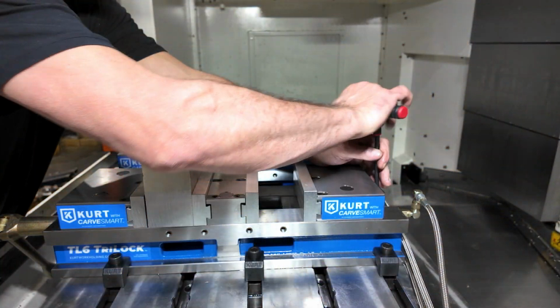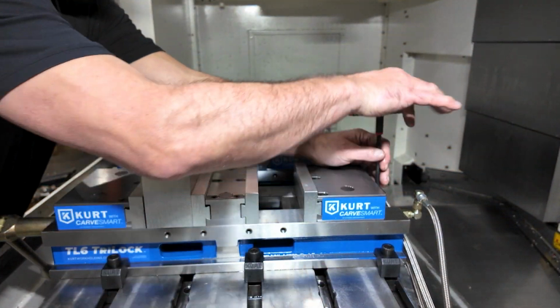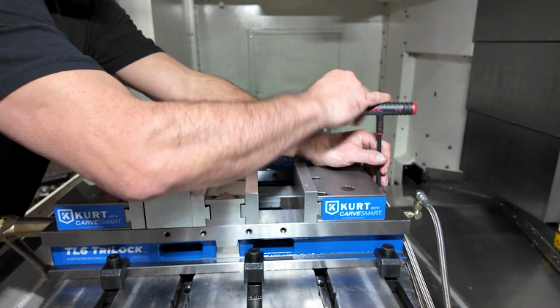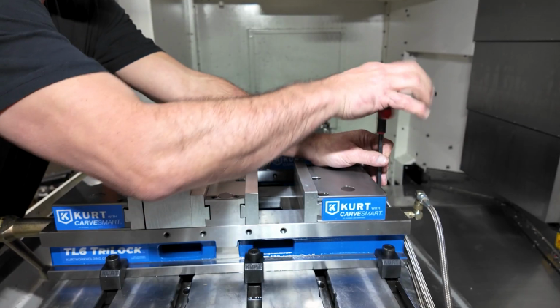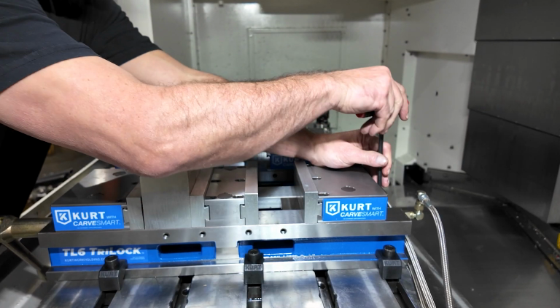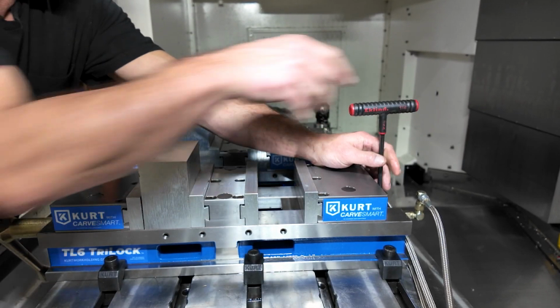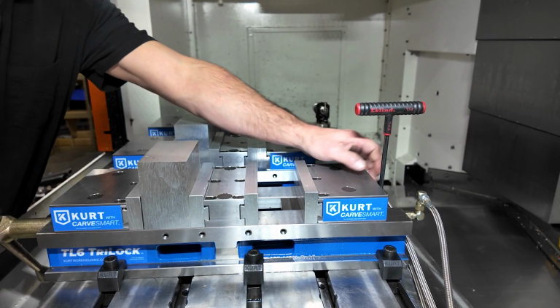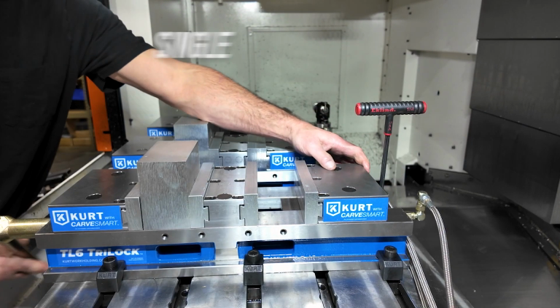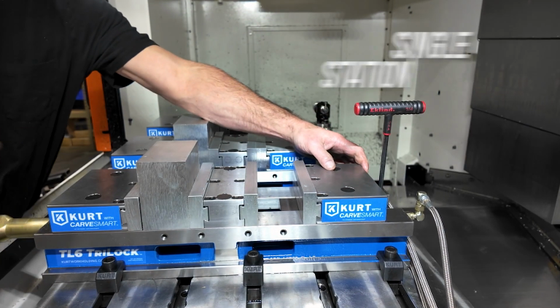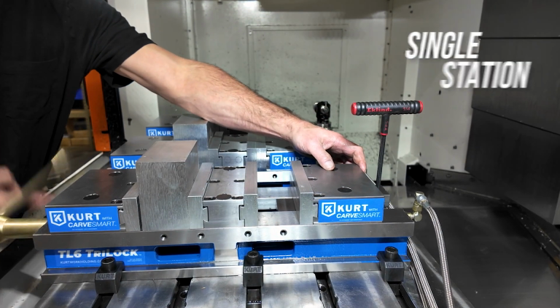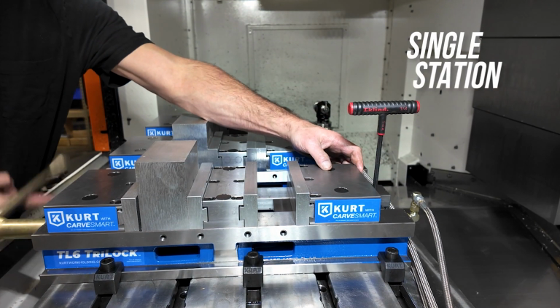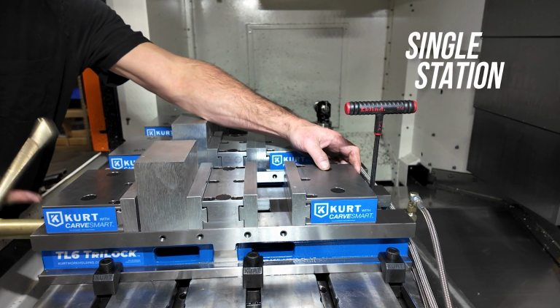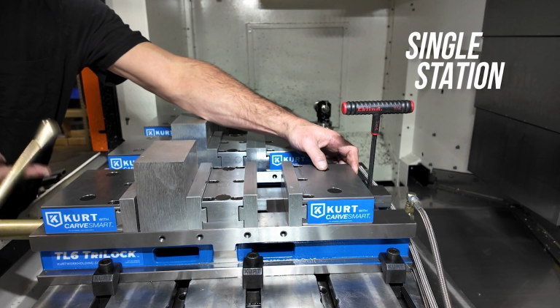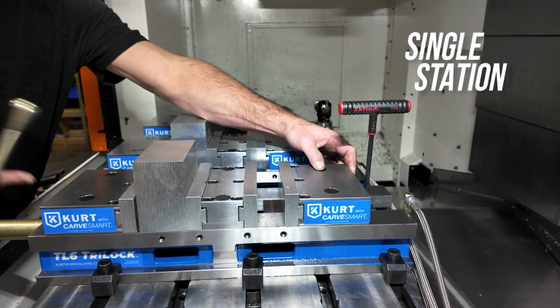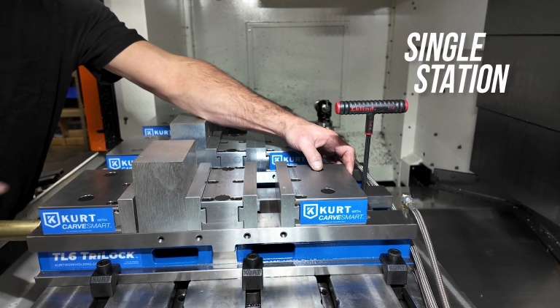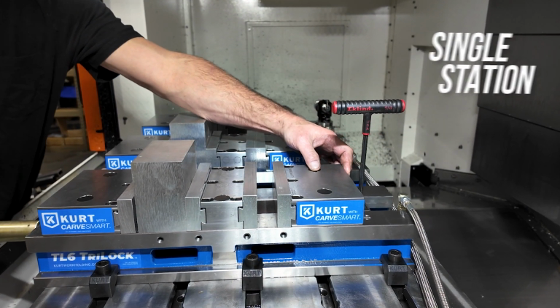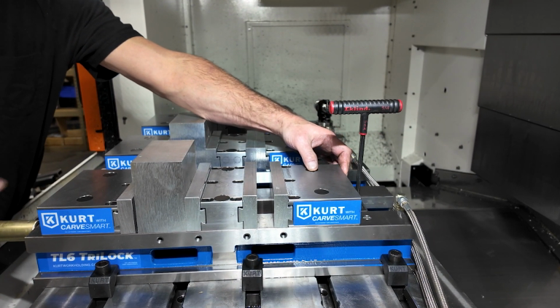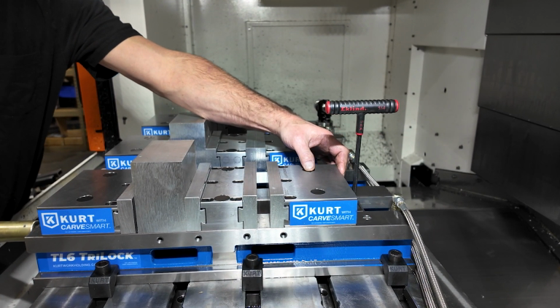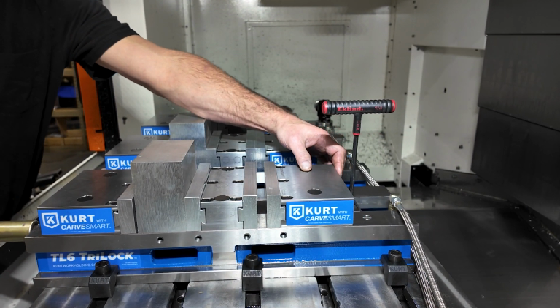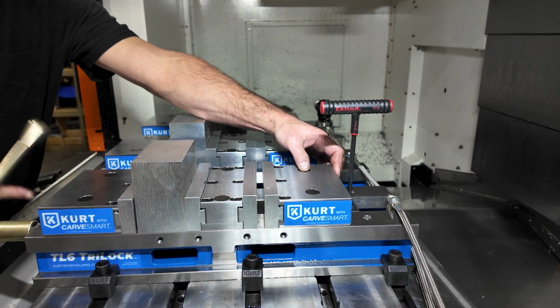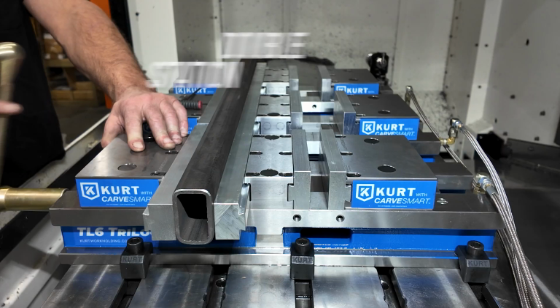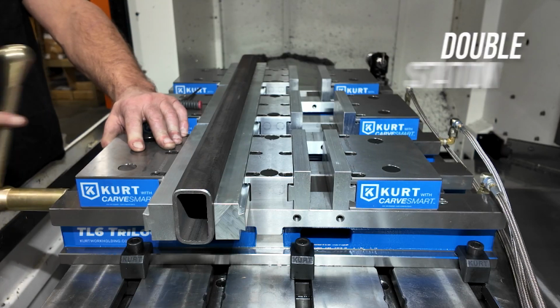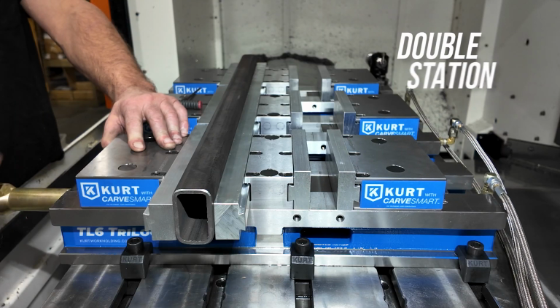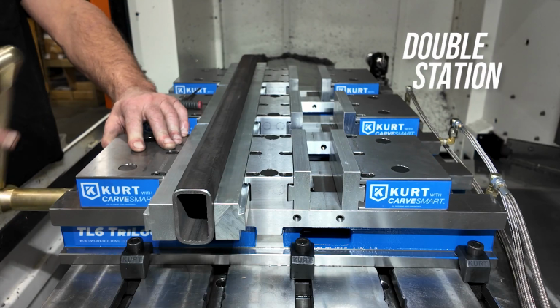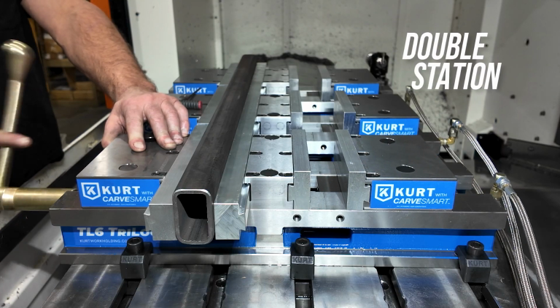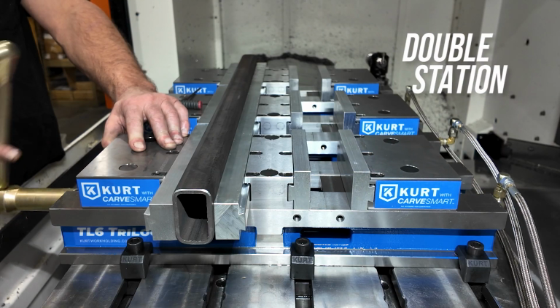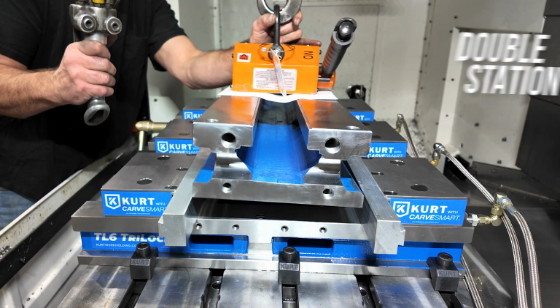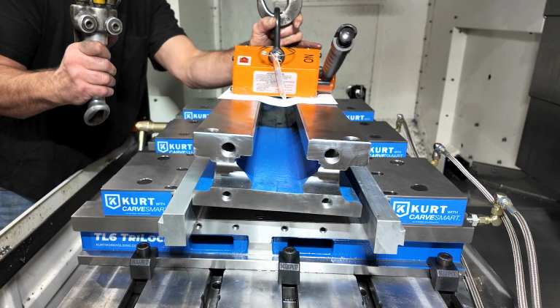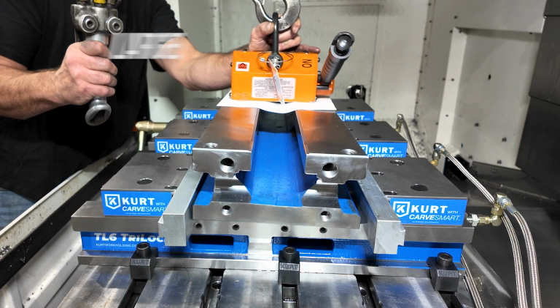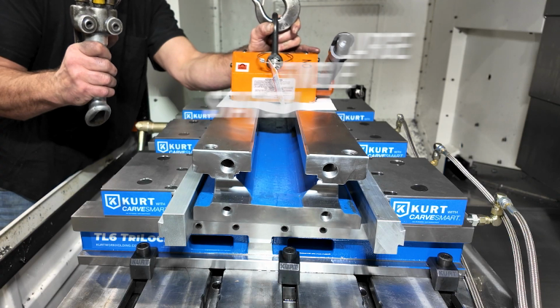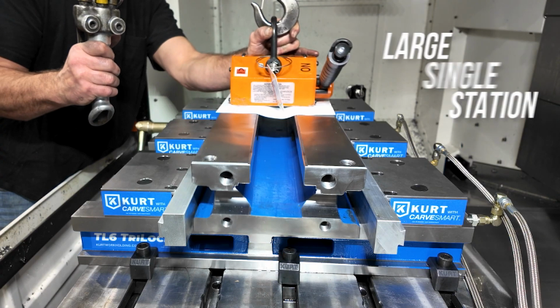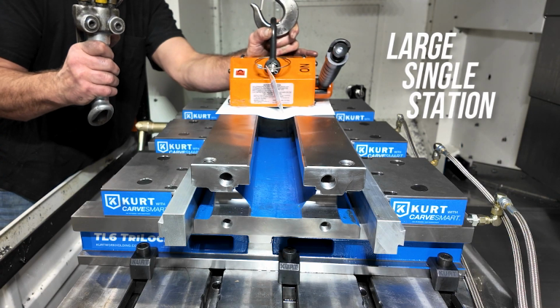Like all Tri-Lock models, the hydraulic quickly converts between a single station vise, a double station vise, and a large single station vise.